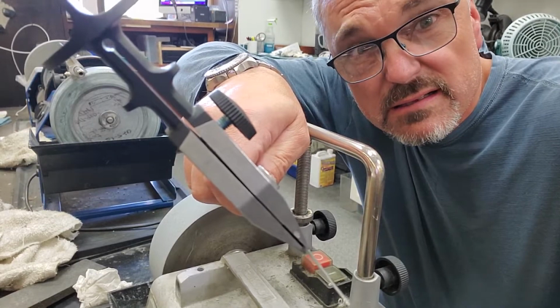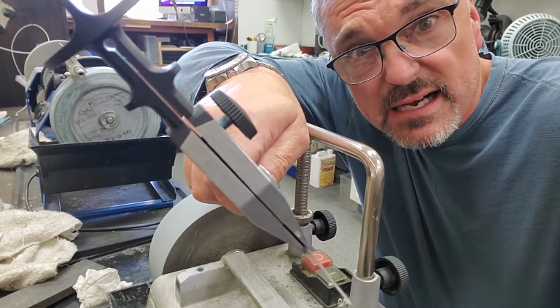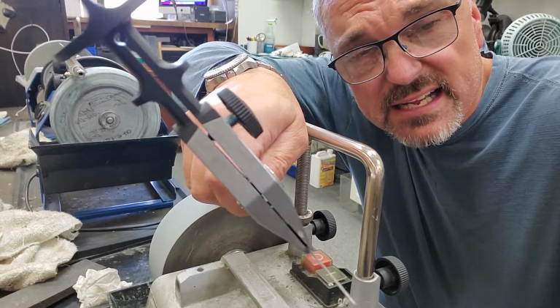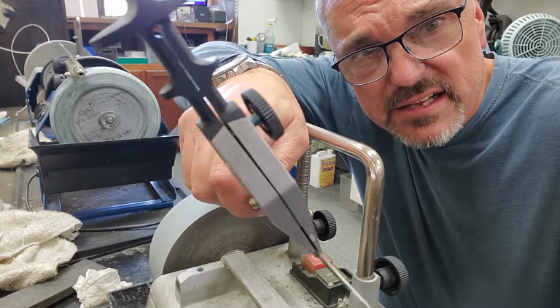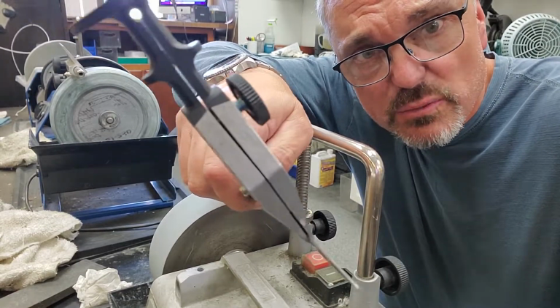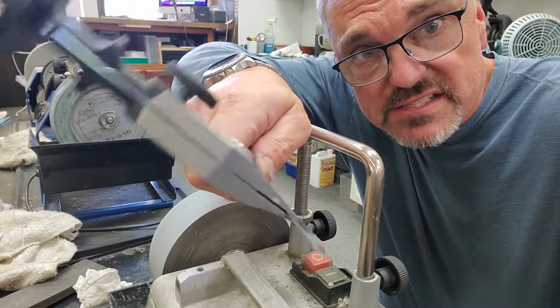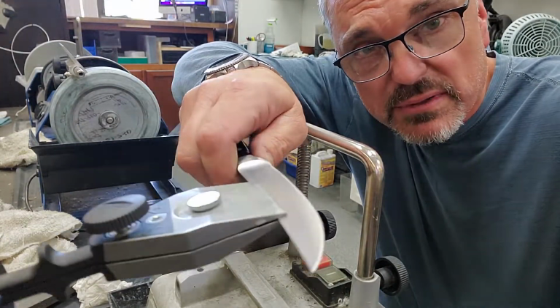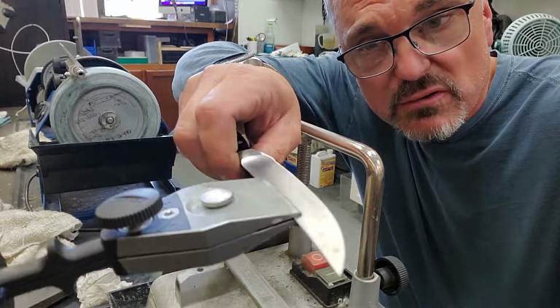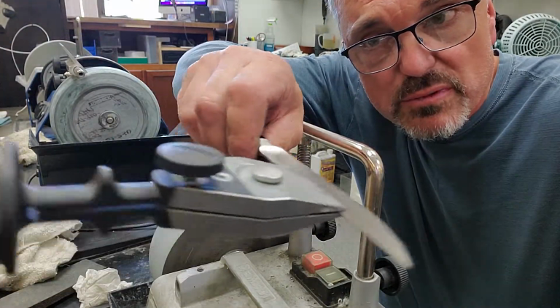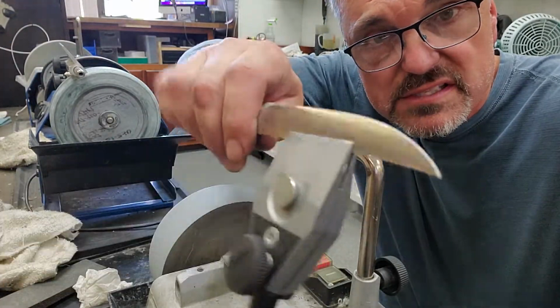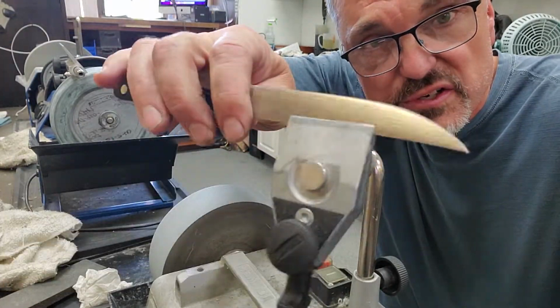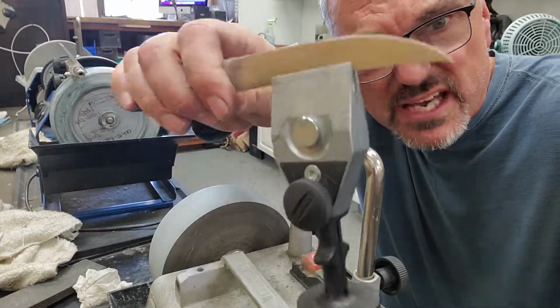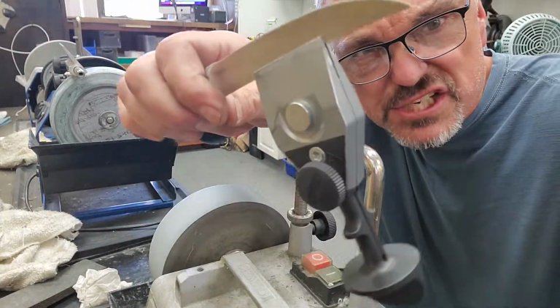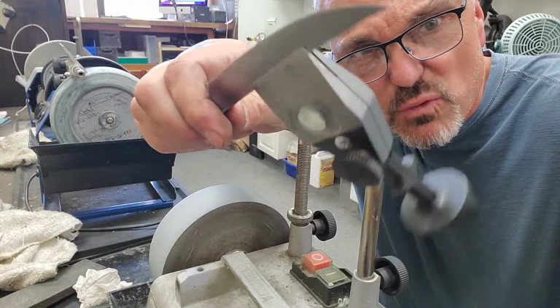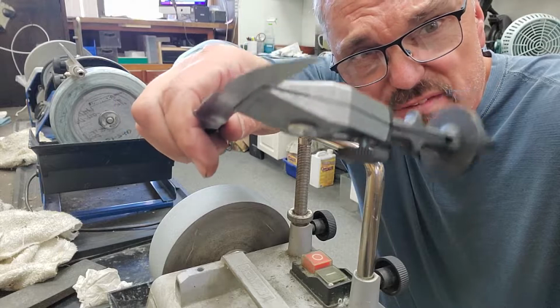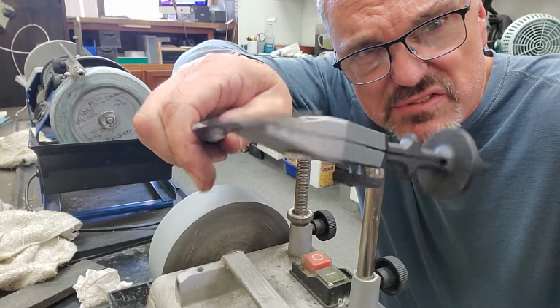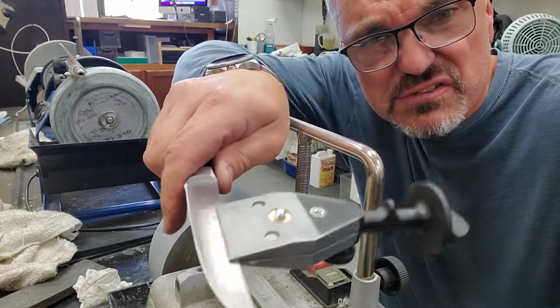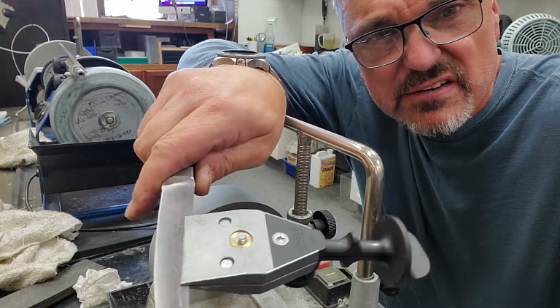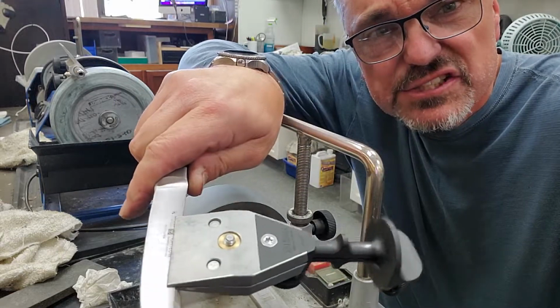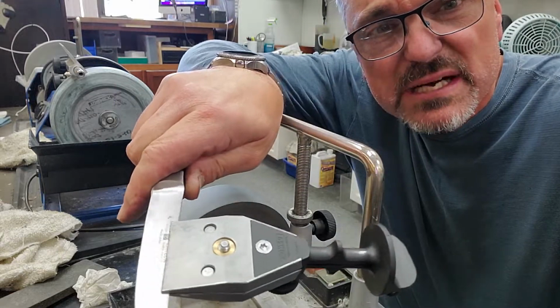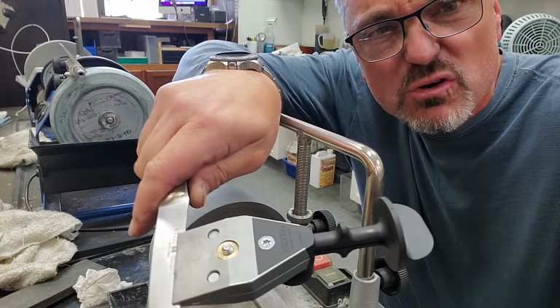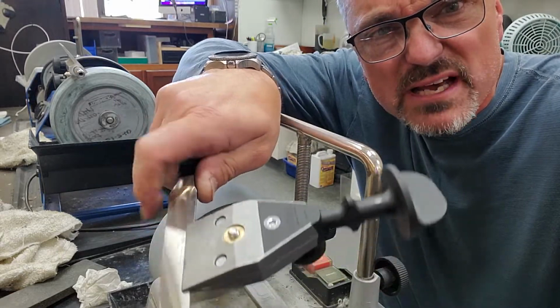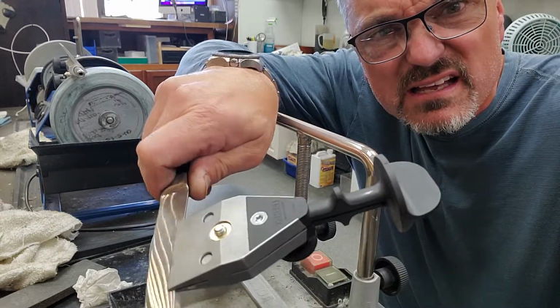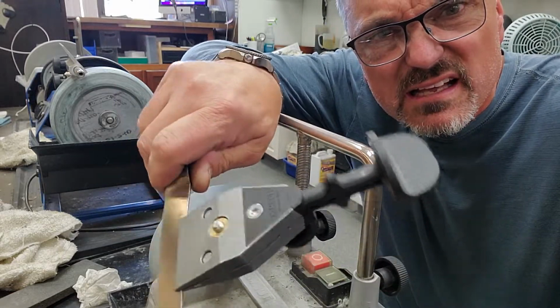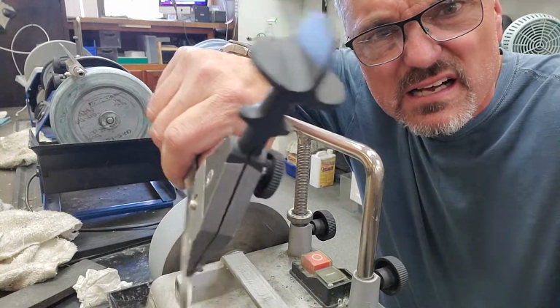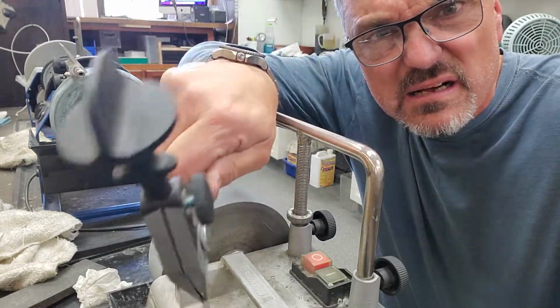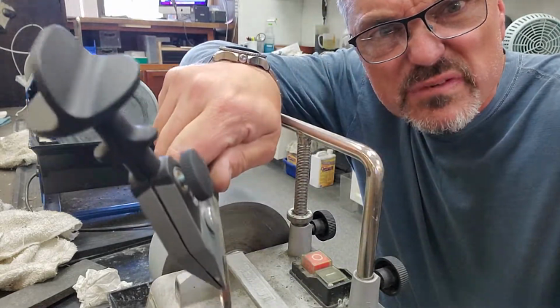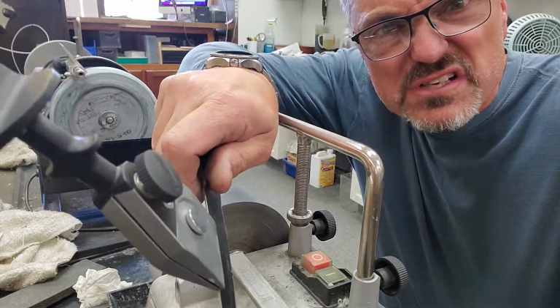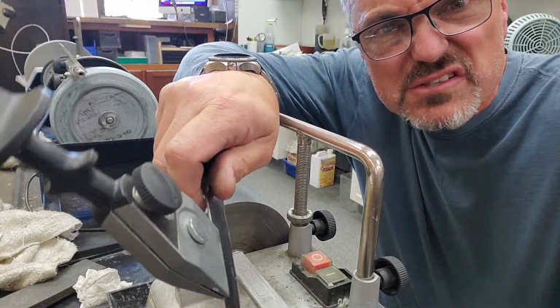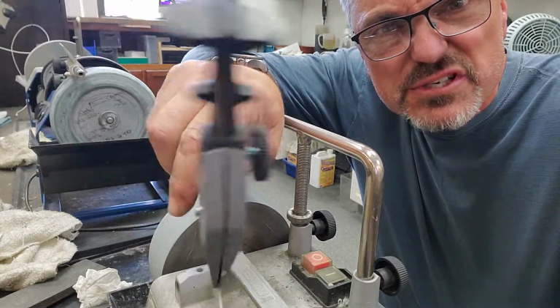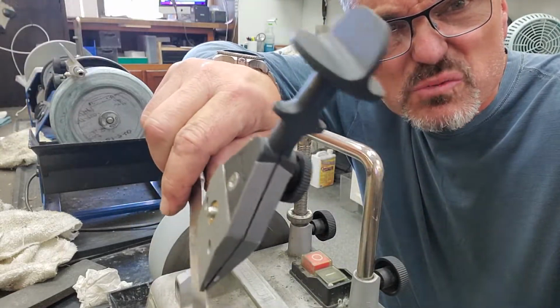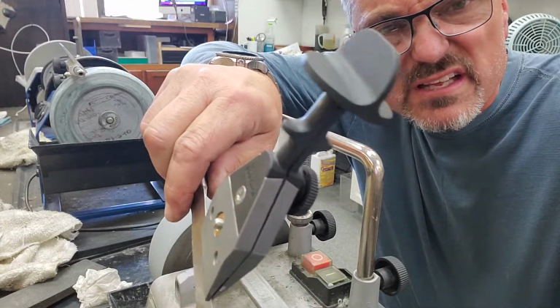Hi, Dan here with ExactBlade in Northbrook. This is the new KJ45 self-centering jig by Tormek. I've discovered some issues with it.